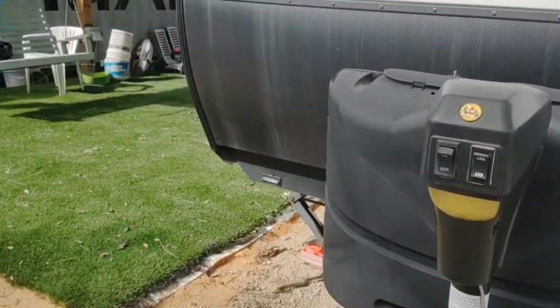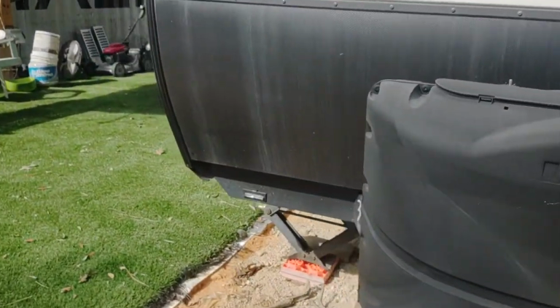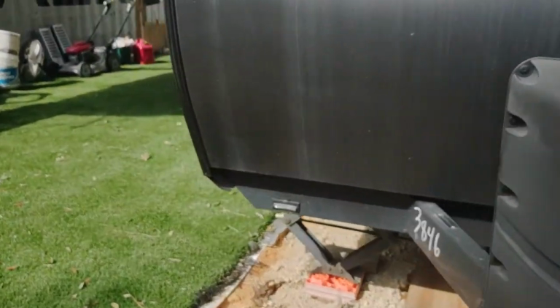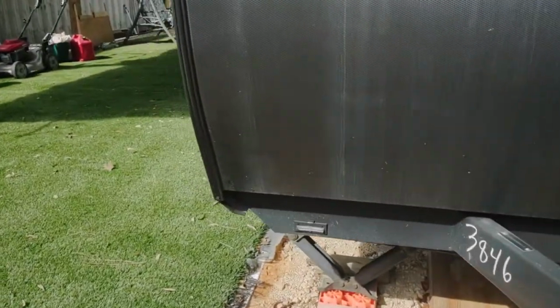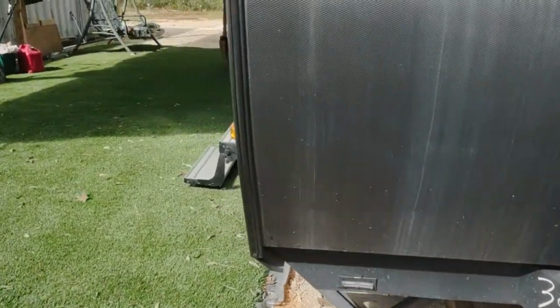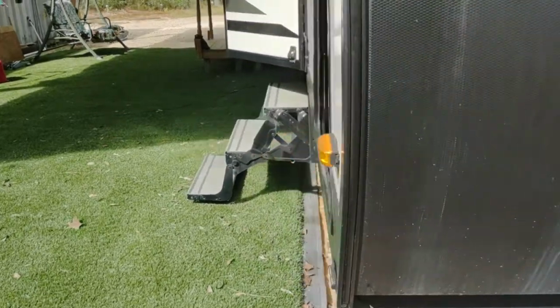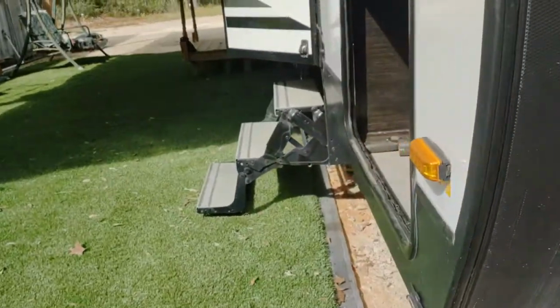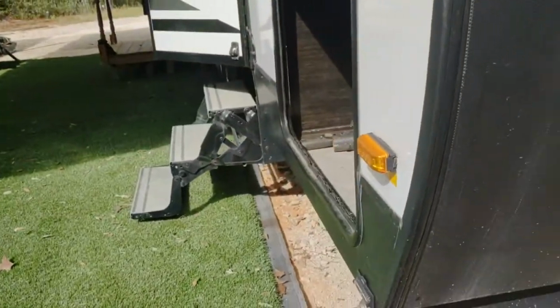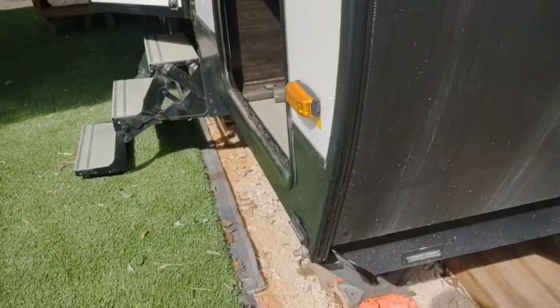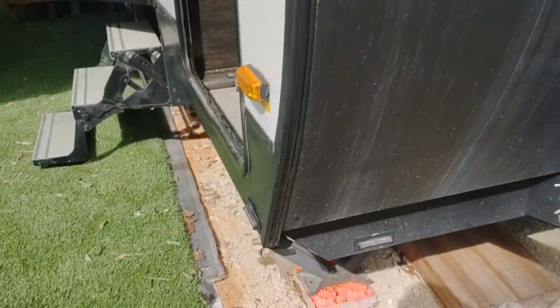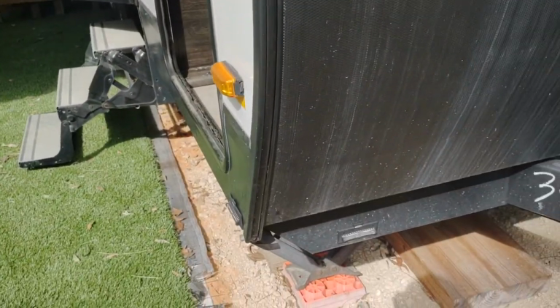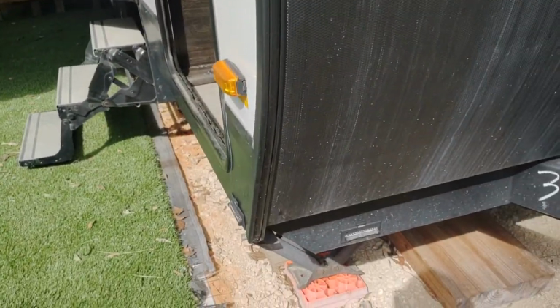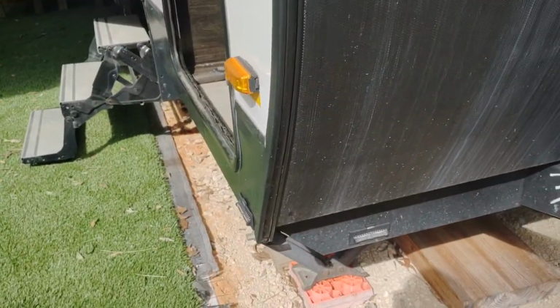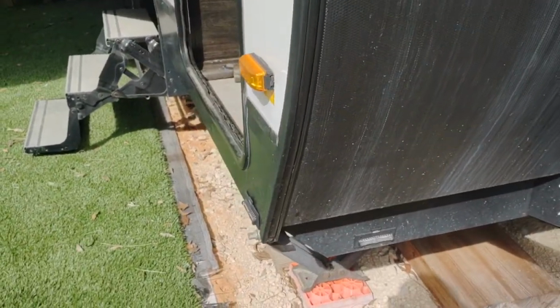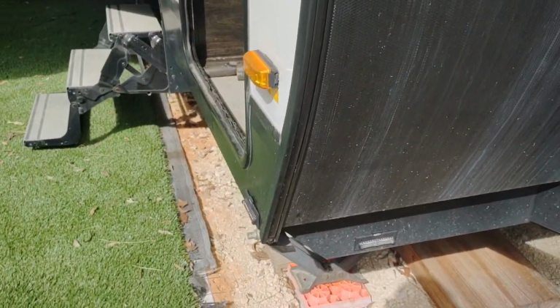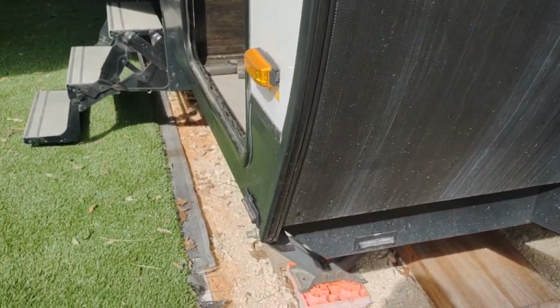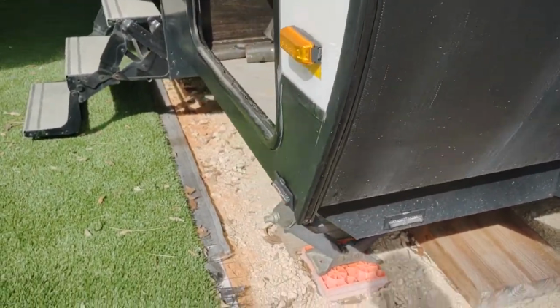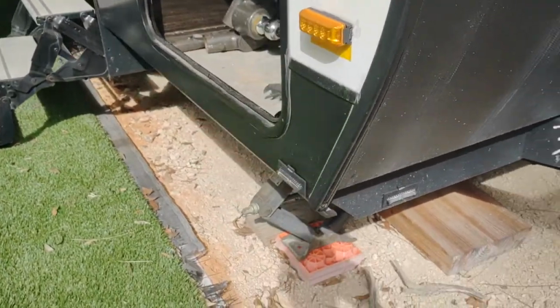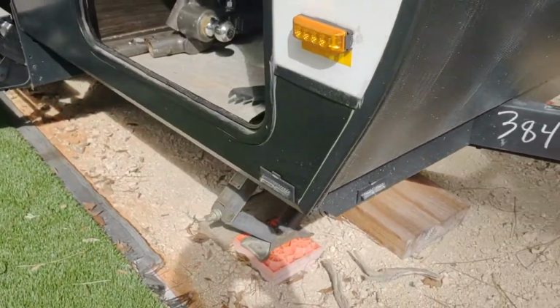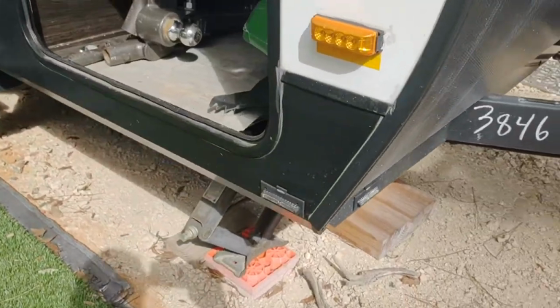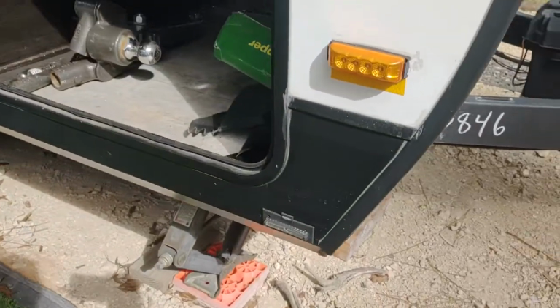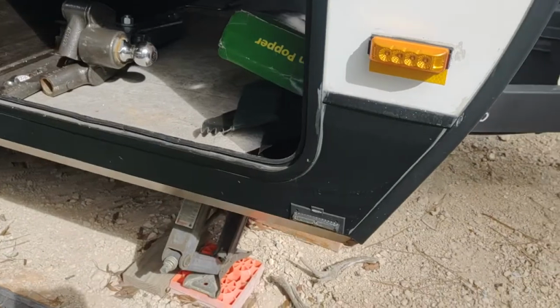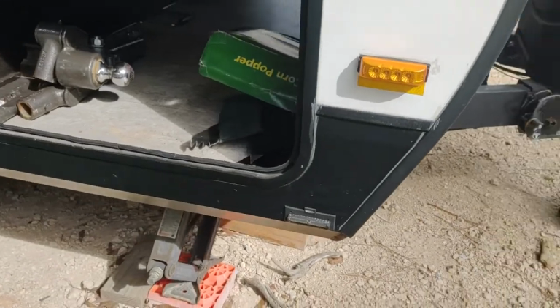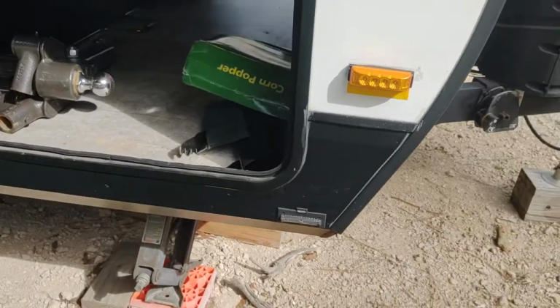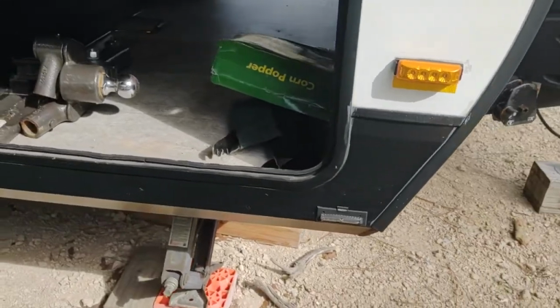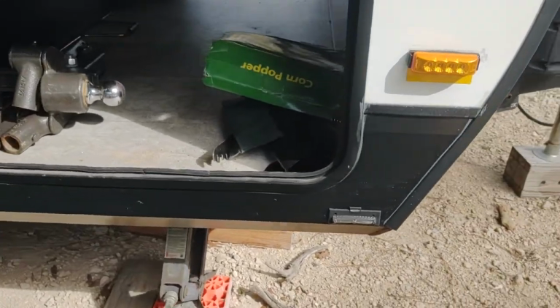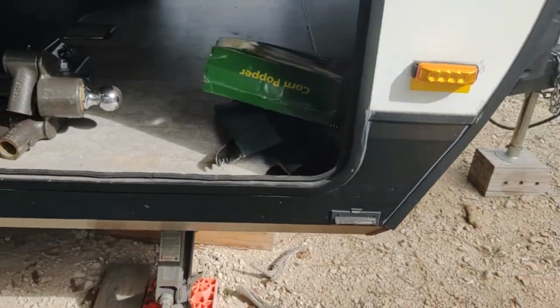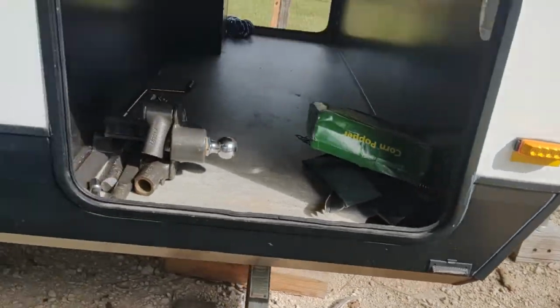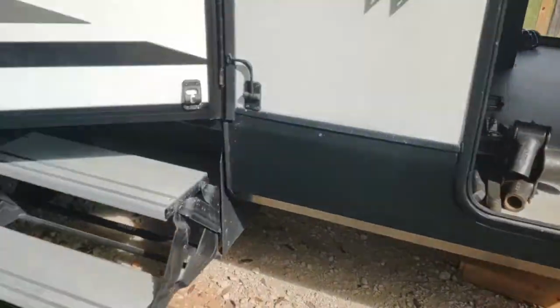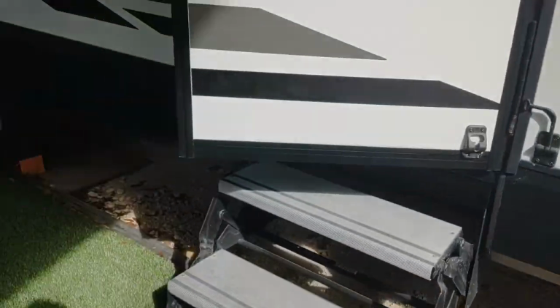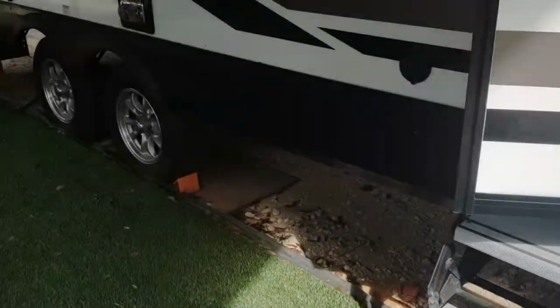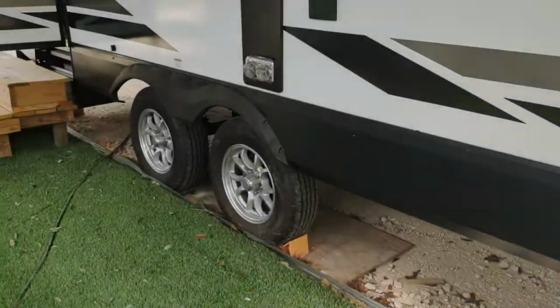Let's go on the inside. I've attached some levels on both sides to make it easier to level the camper when you're camping.